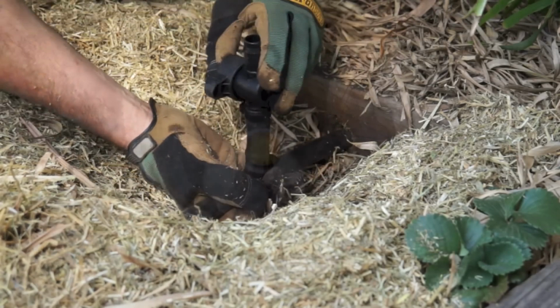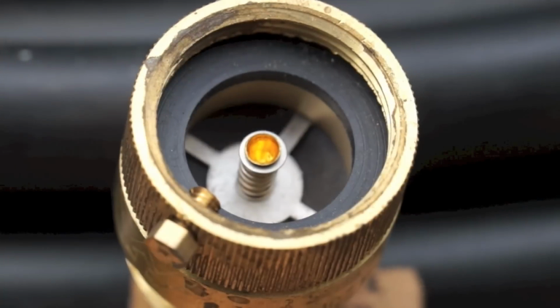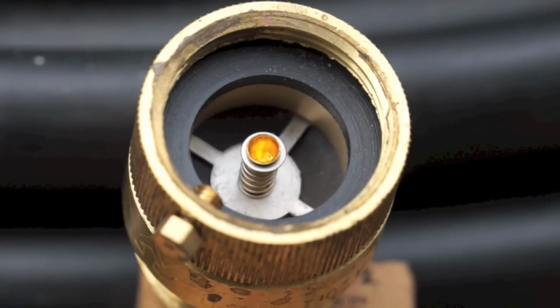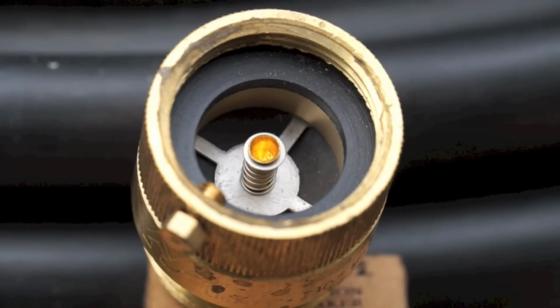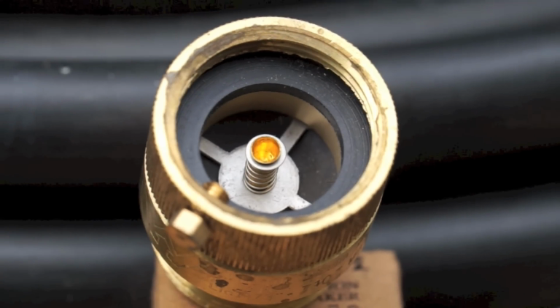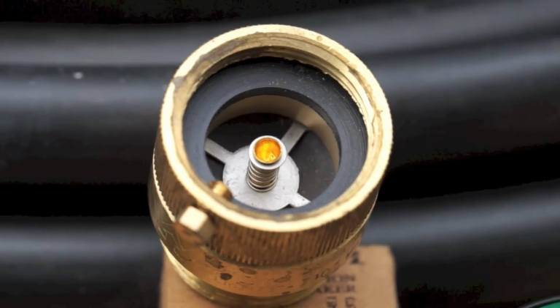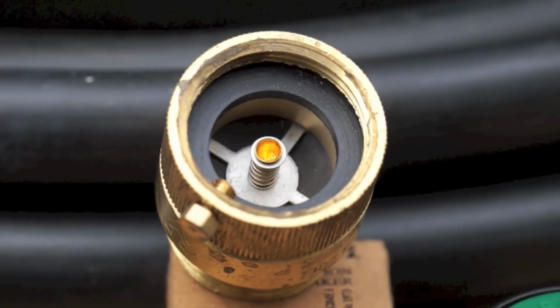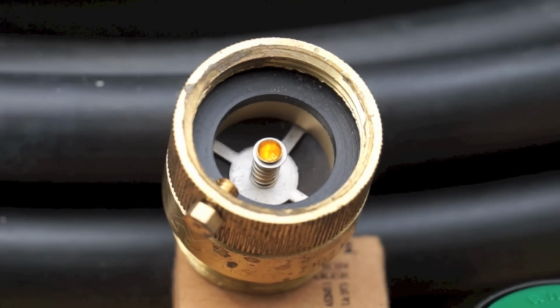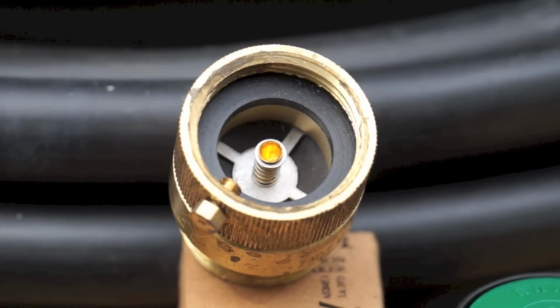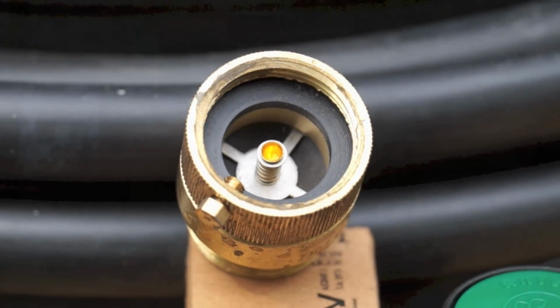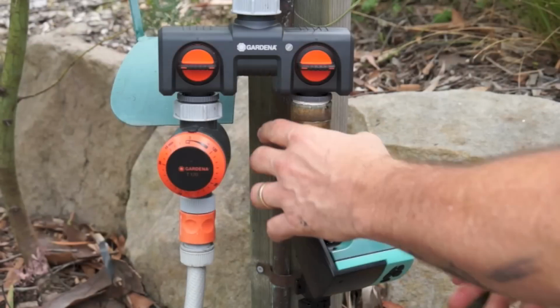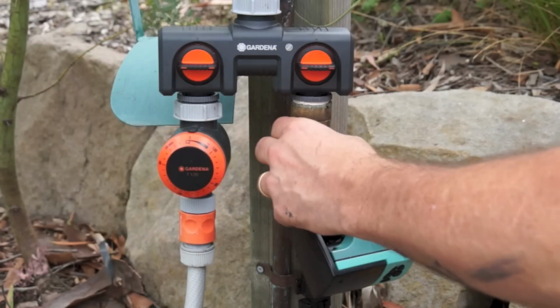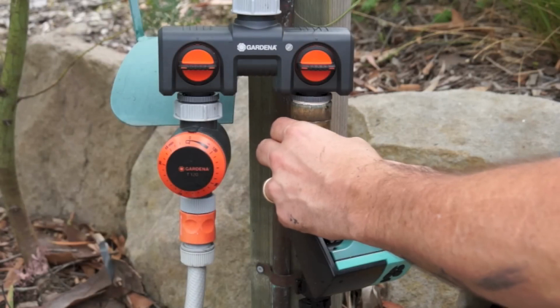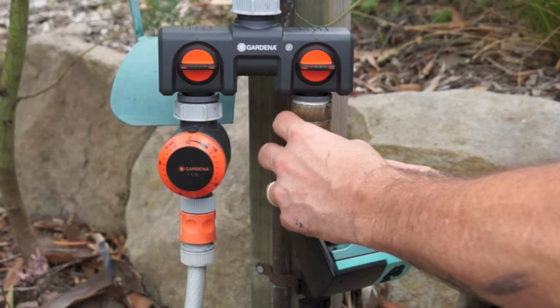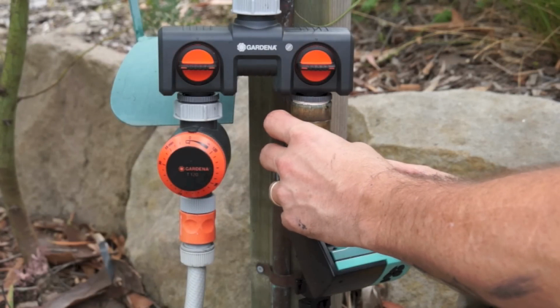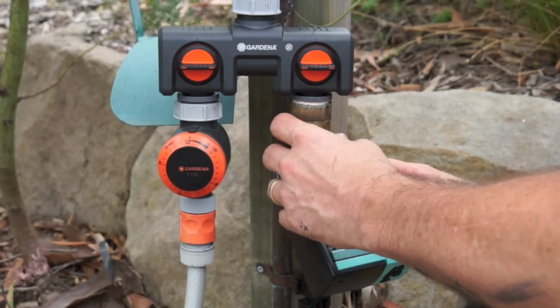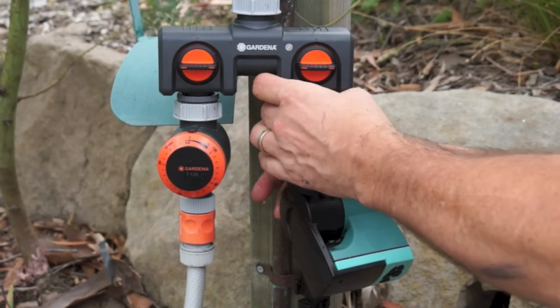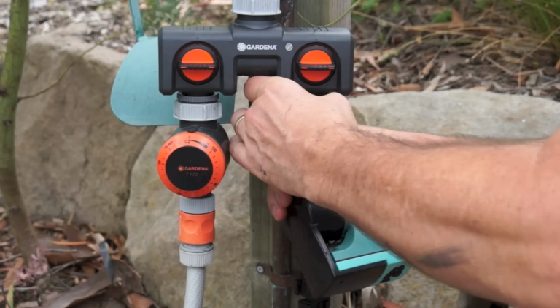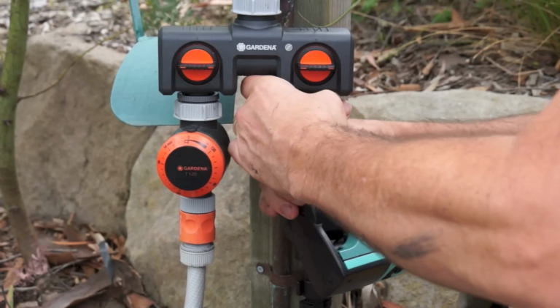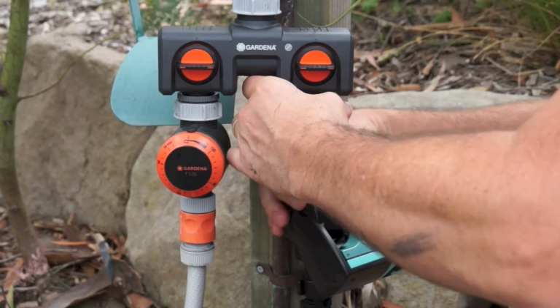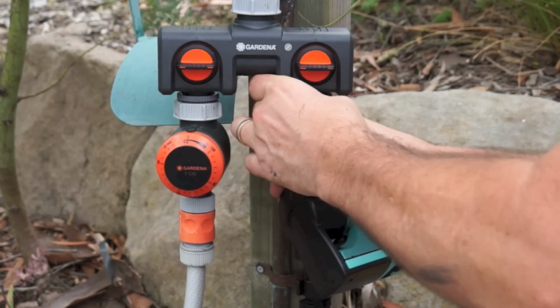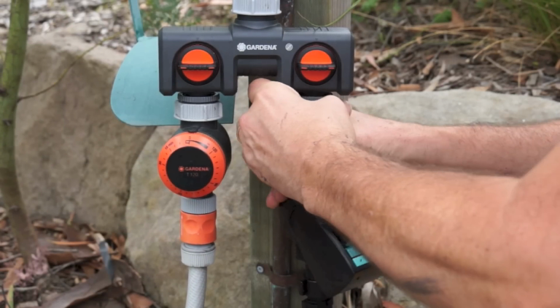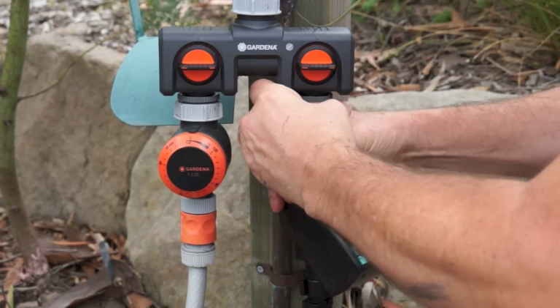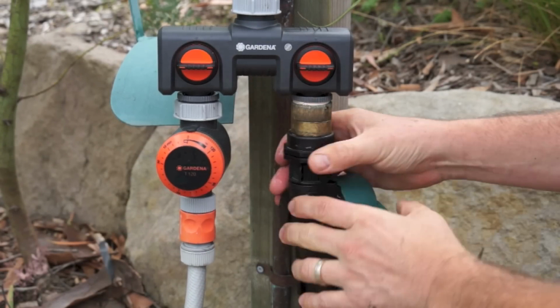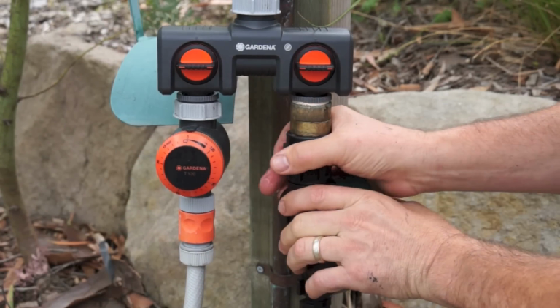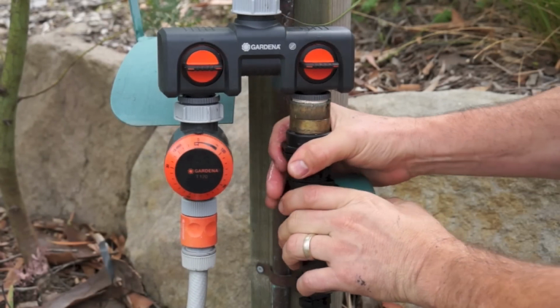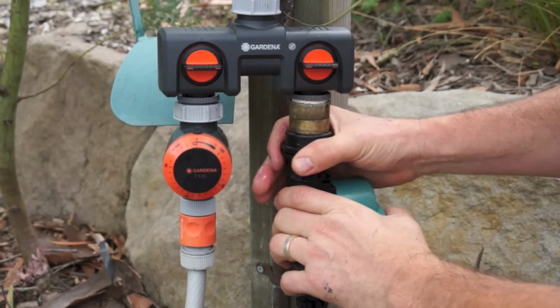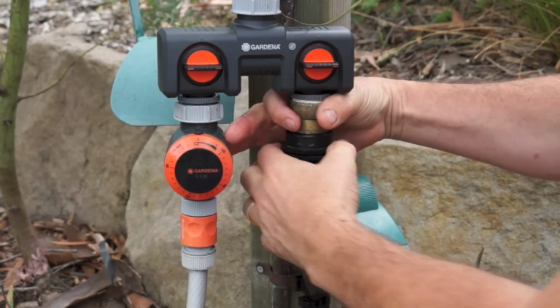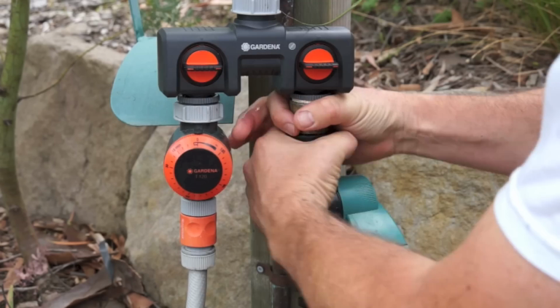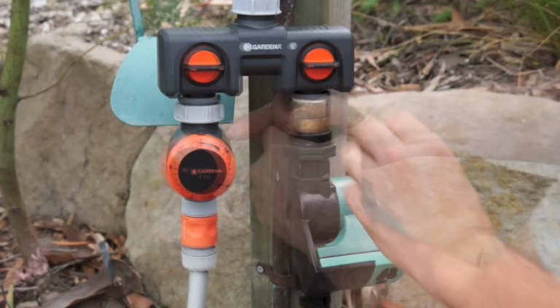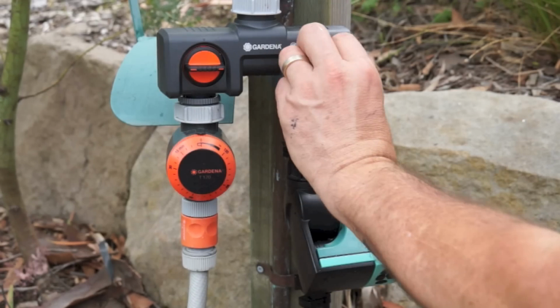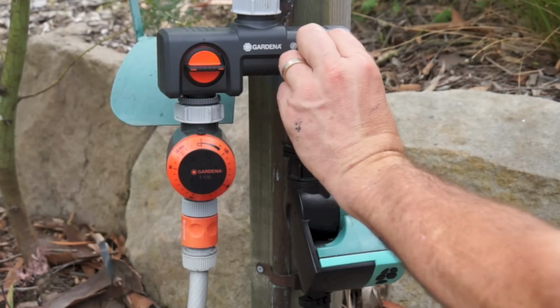Time to connect to the tap. Remember this — it's a must add. It's a simple backflow prevention device and it stops water from your system getting into your plumbing if there's a pressure drop in your mains water. Just attach it between your tap and your timer.